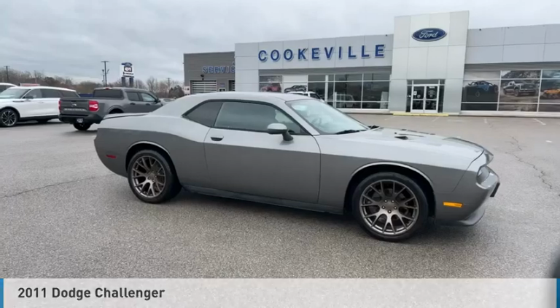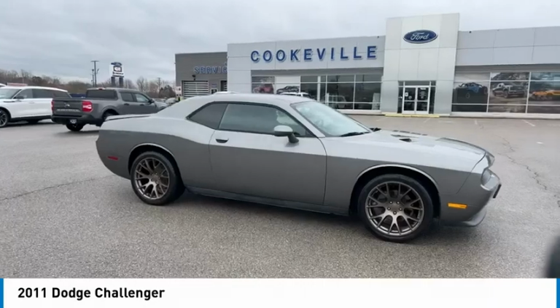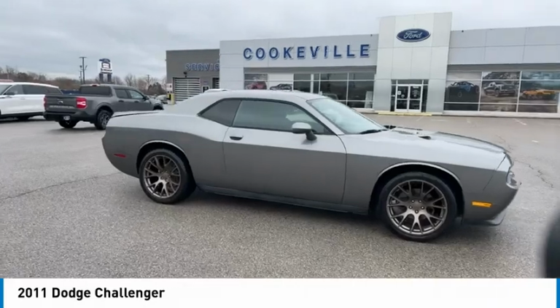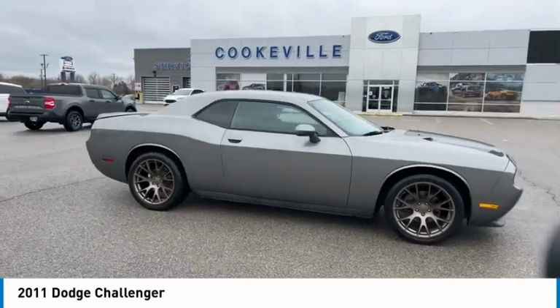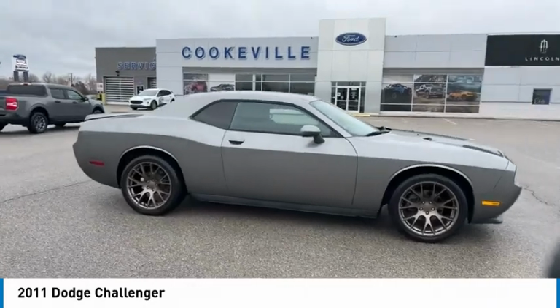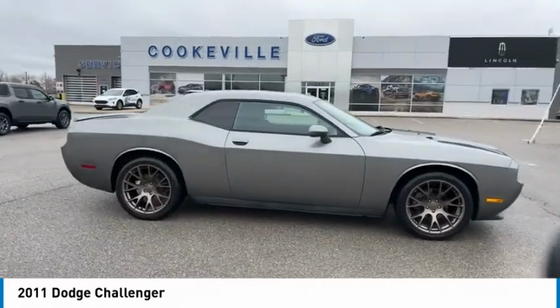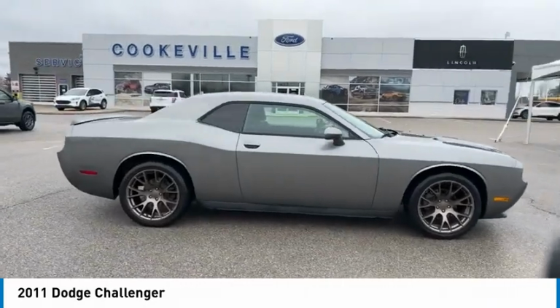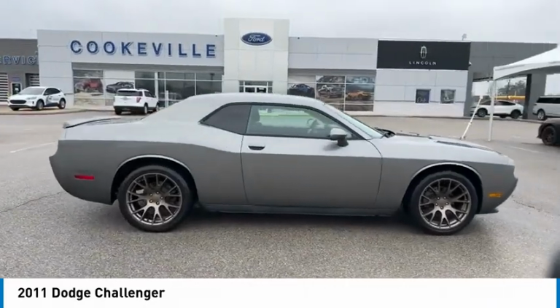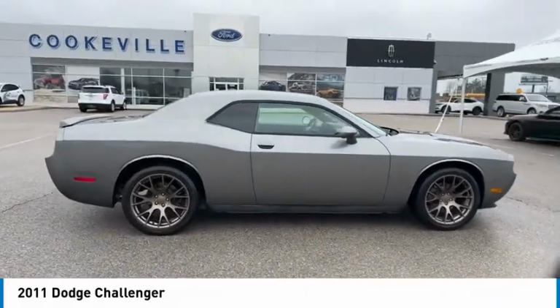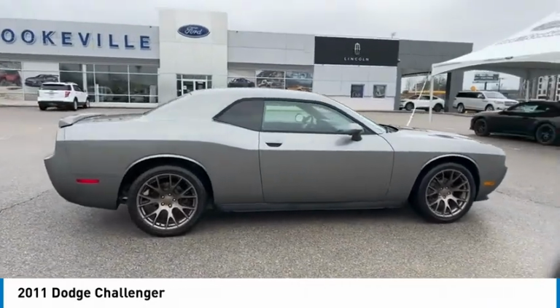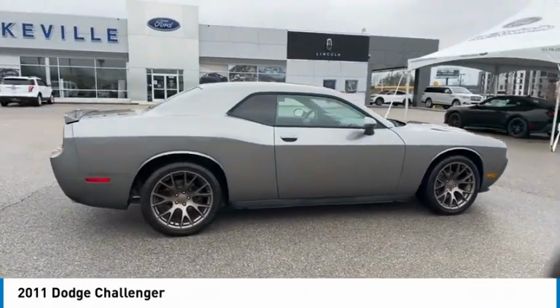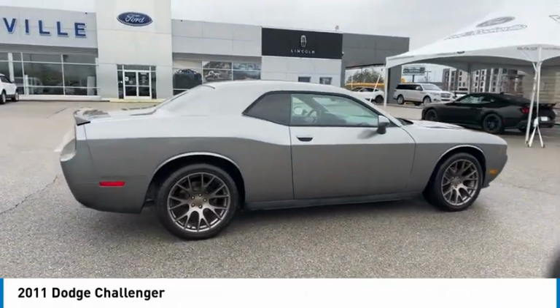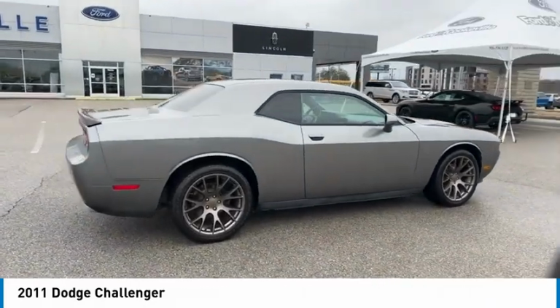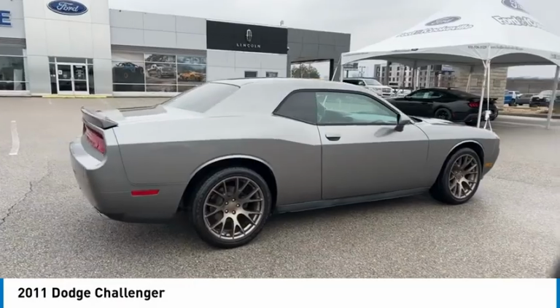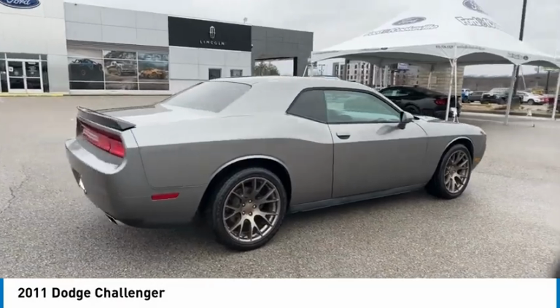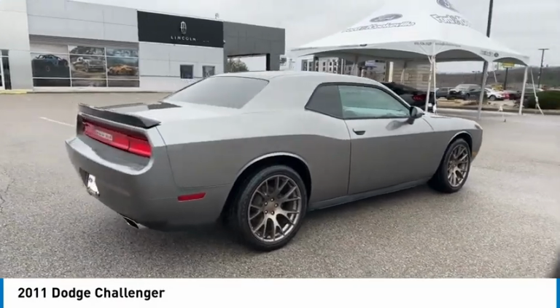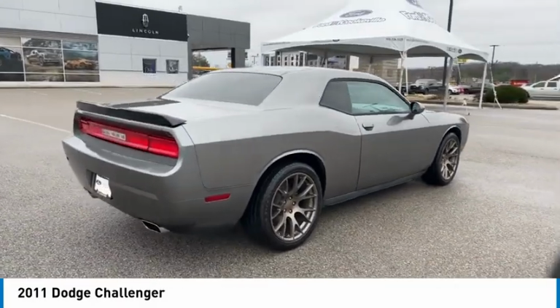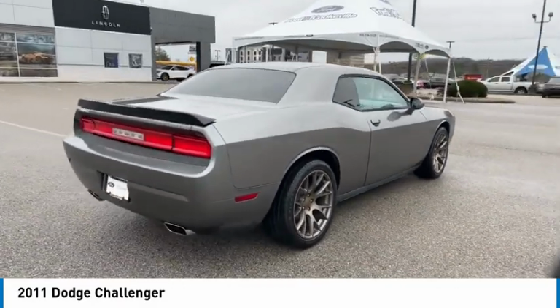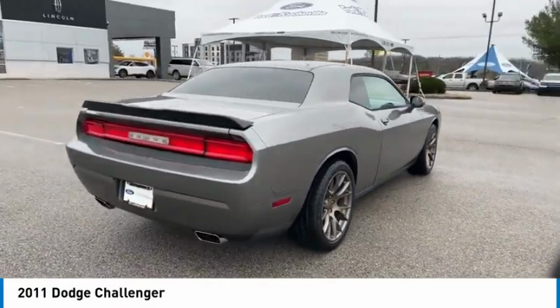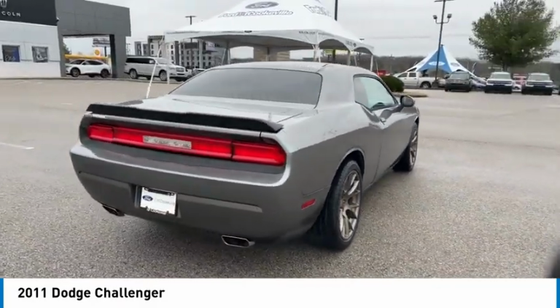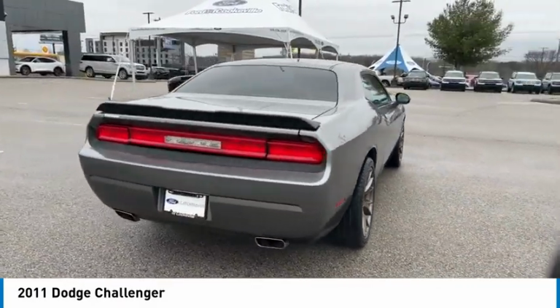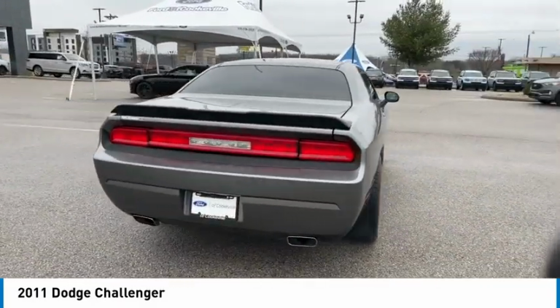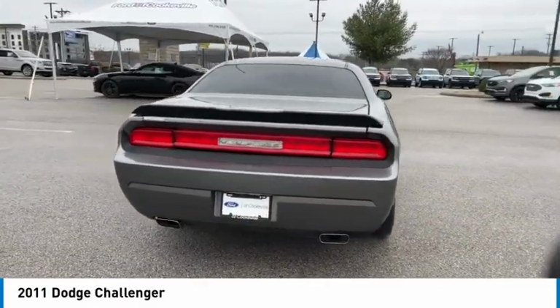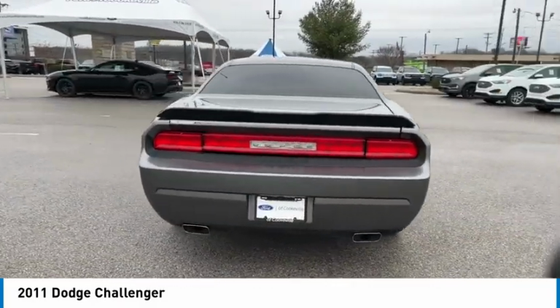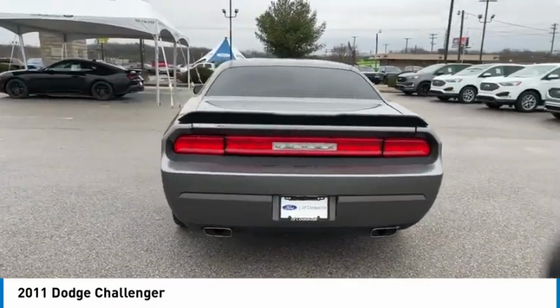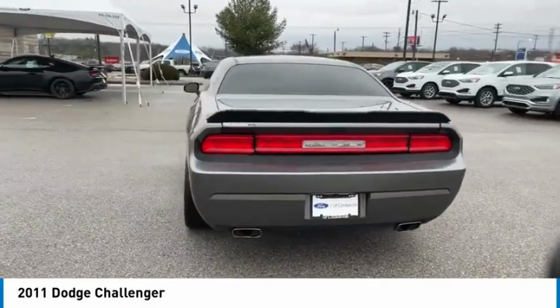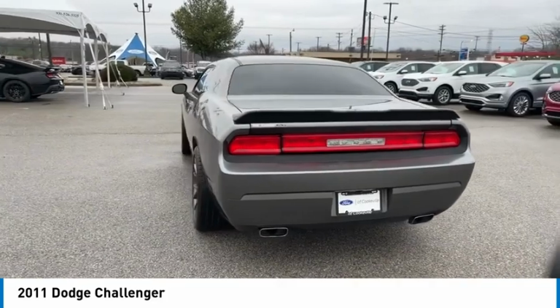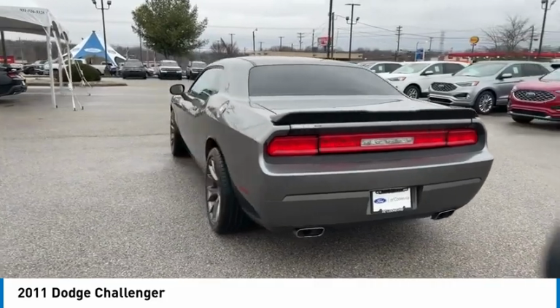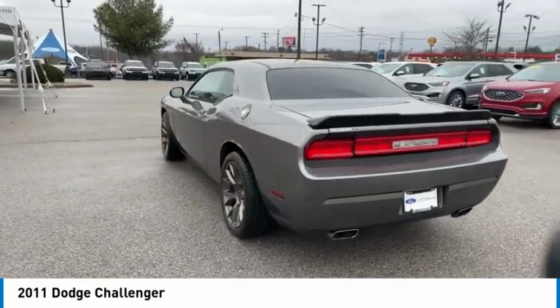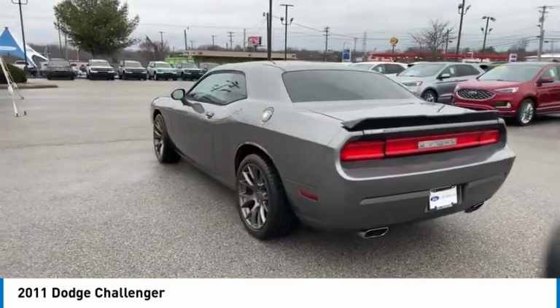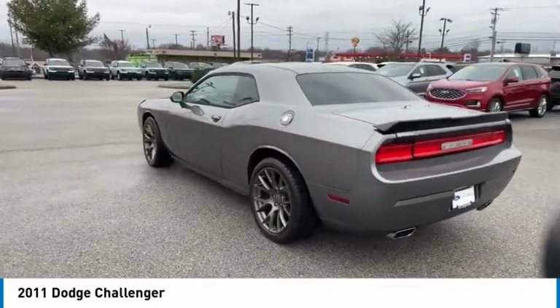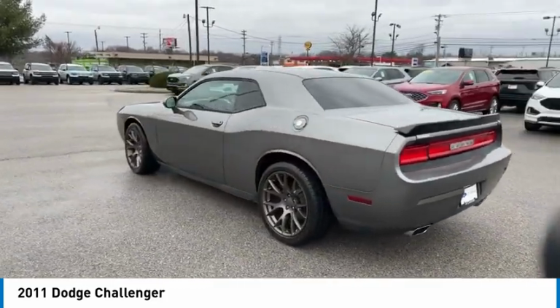Looking for the right vehicle? Check out the 2011 Challenger. Rated most appealing mid-sized sports car by J.D. Power & Associates, the Dodge Challenger delivers on style and performance.